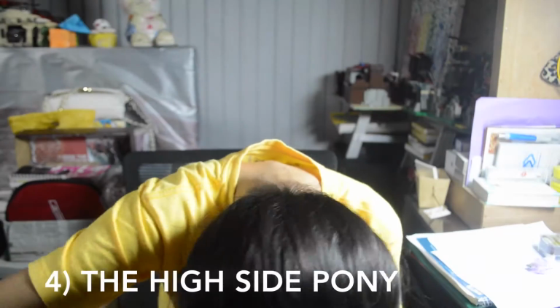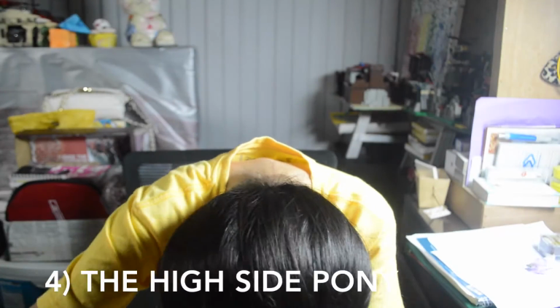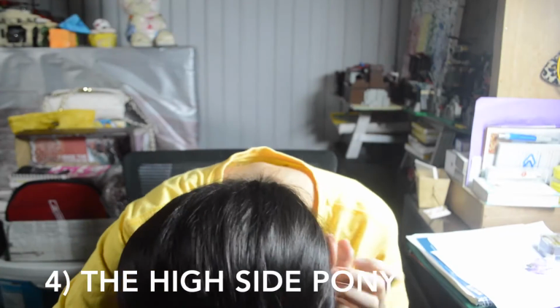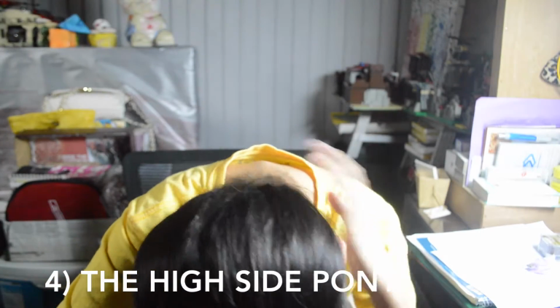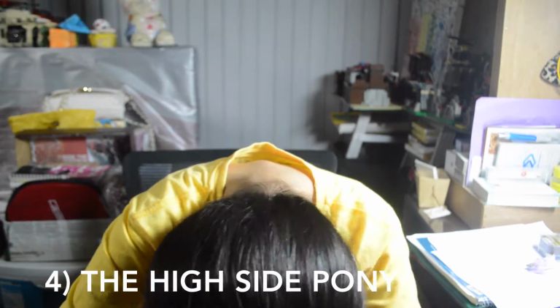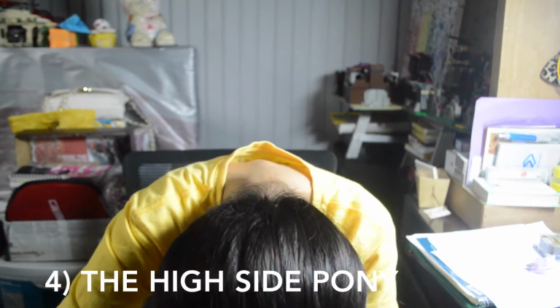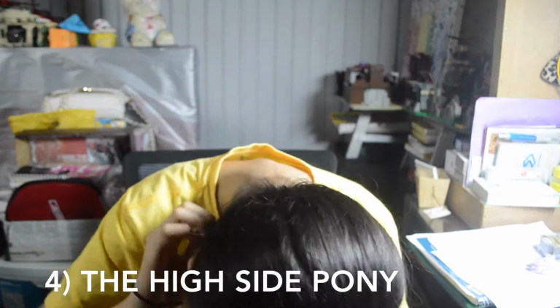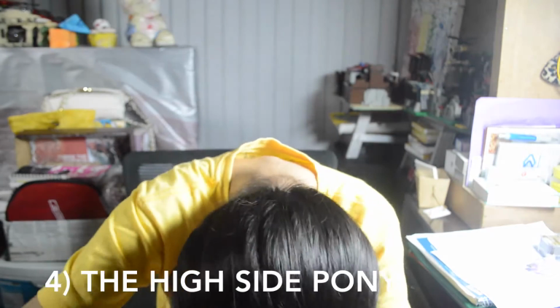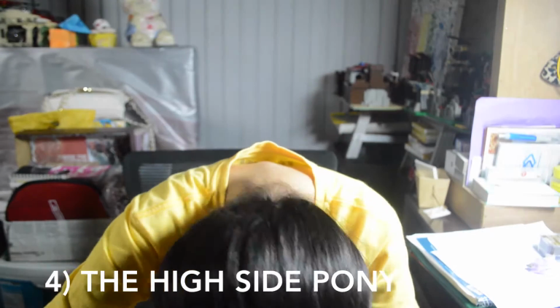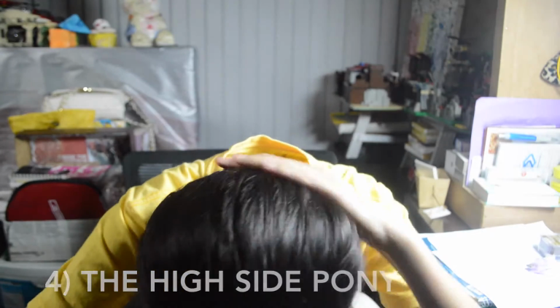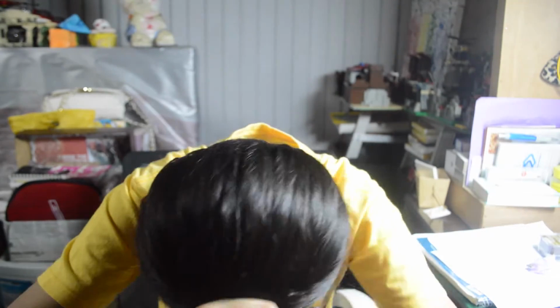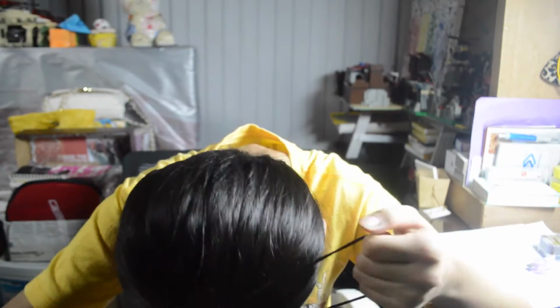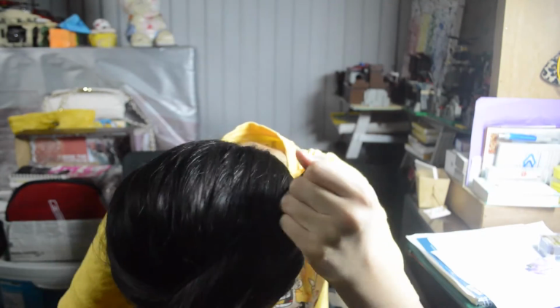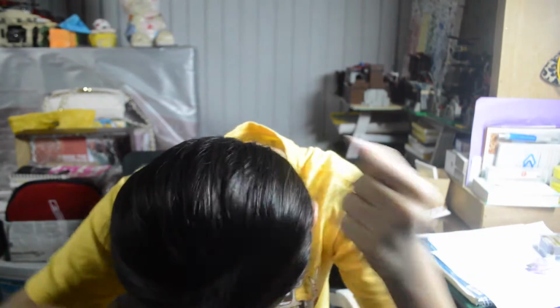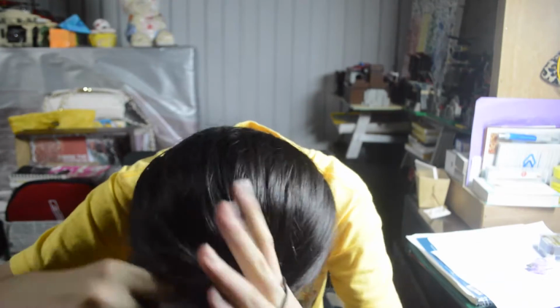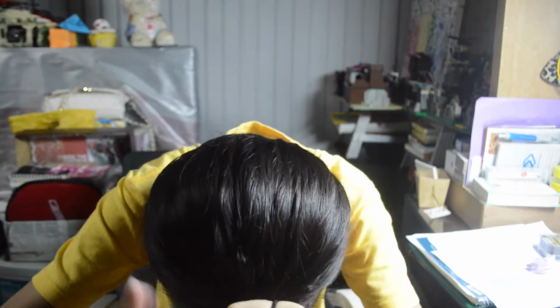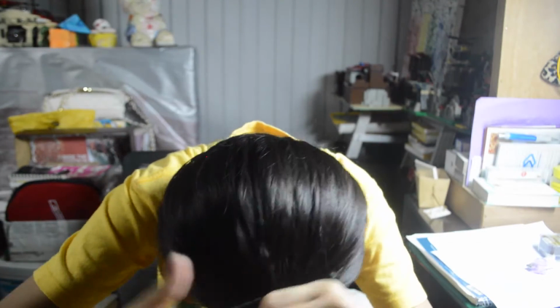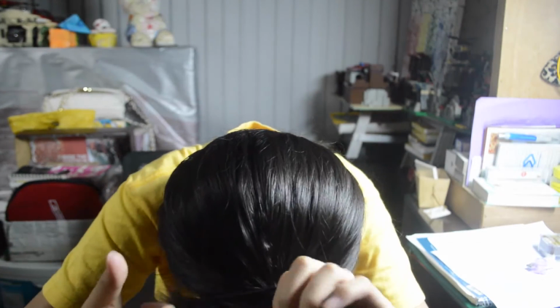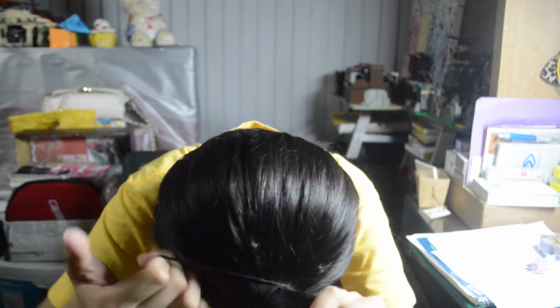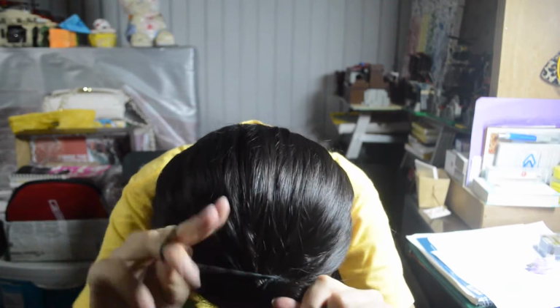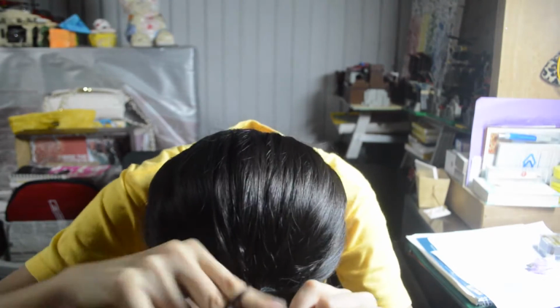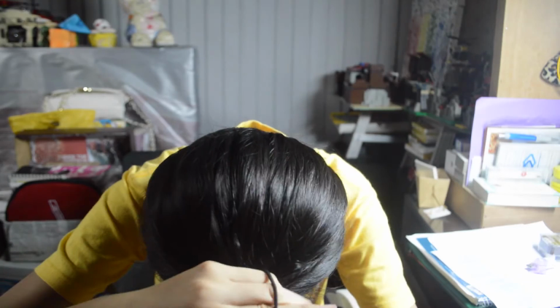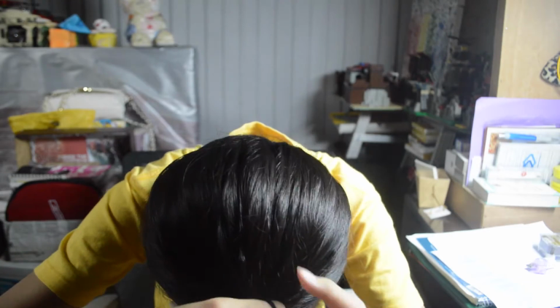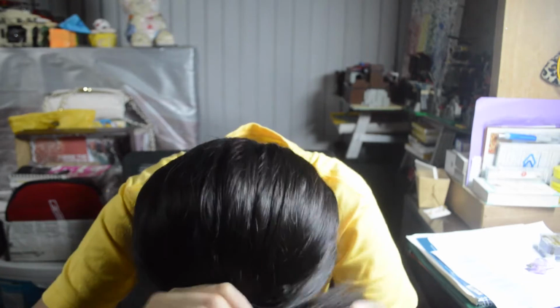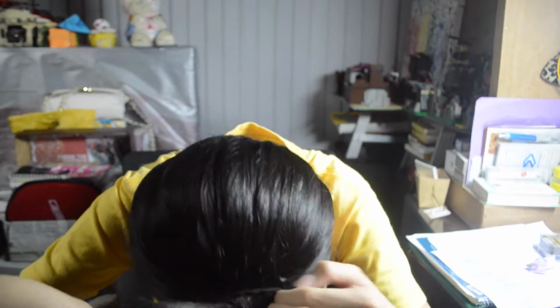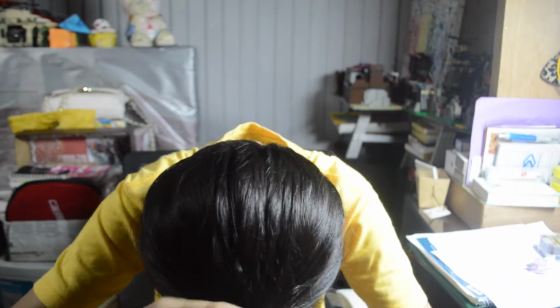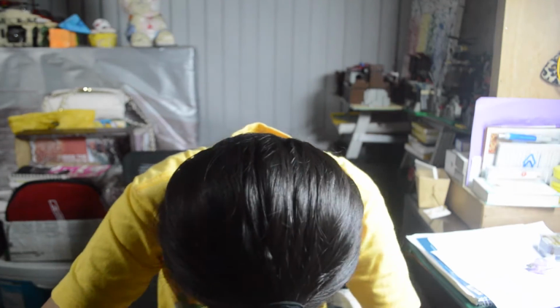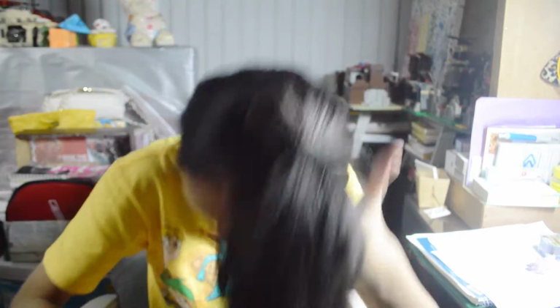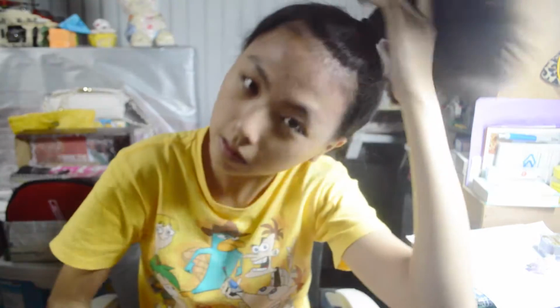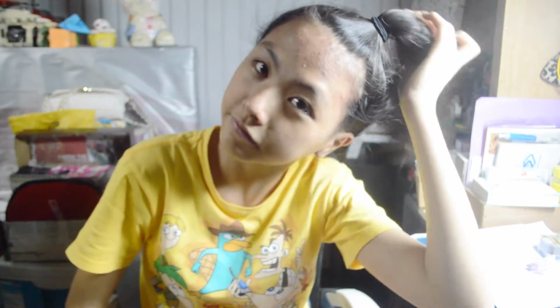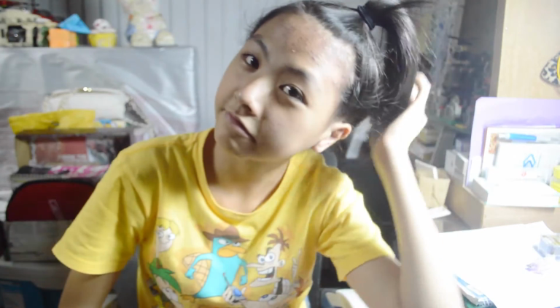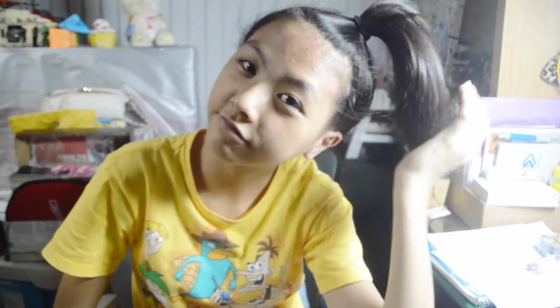Last is a super high side pony. I'm beginning by flipping my hair over and tying it off. Don't forget to tie it either more to the left or to the right of your head.